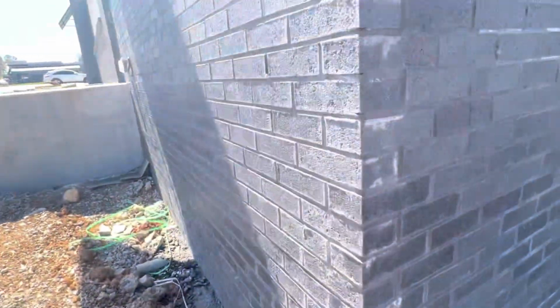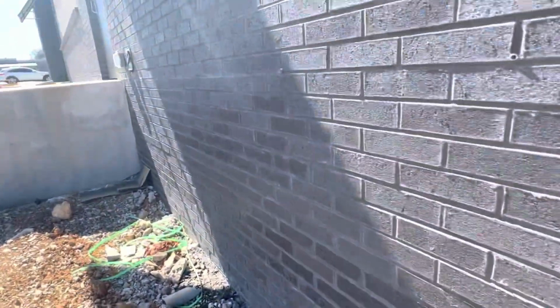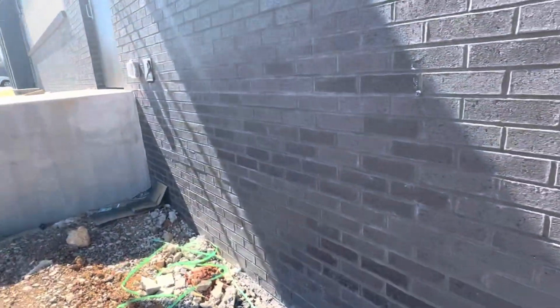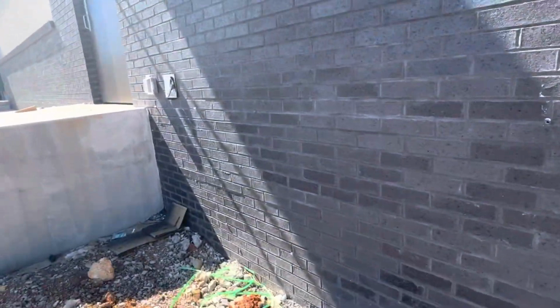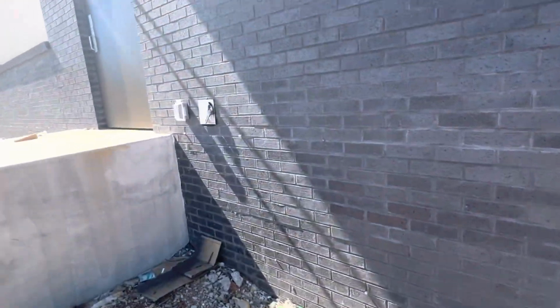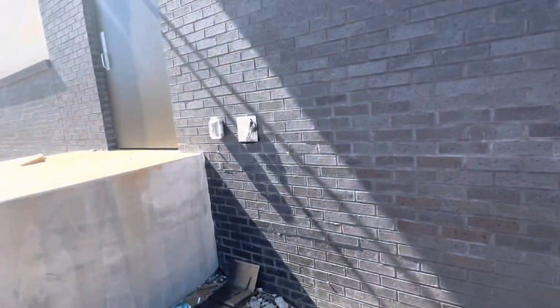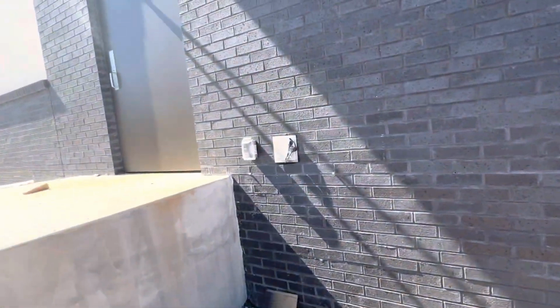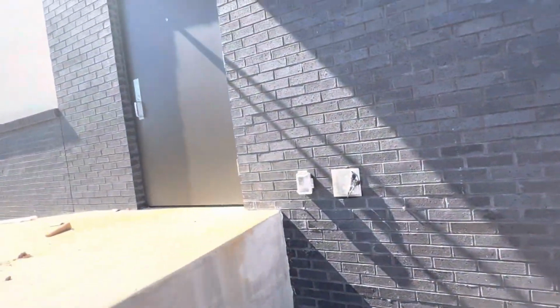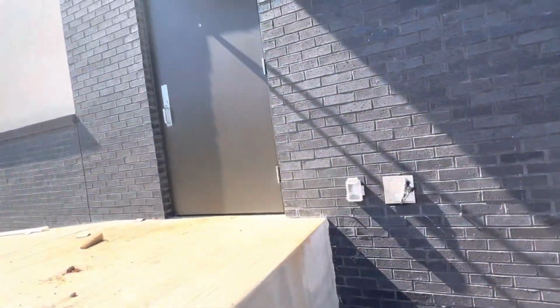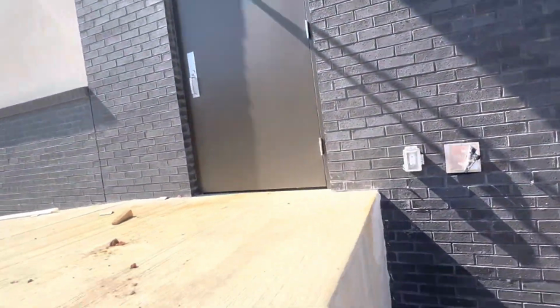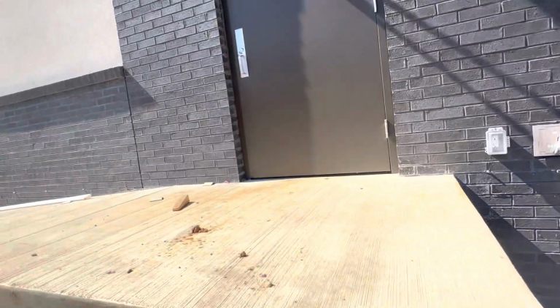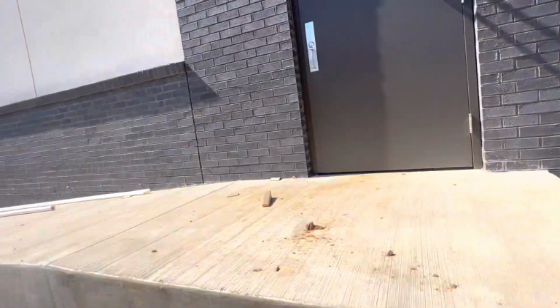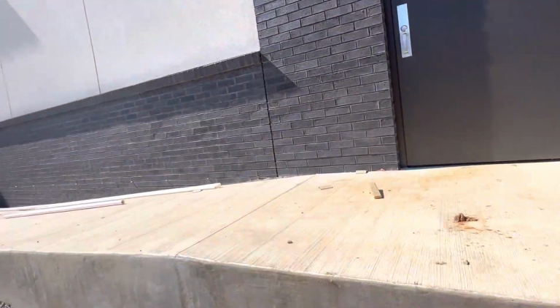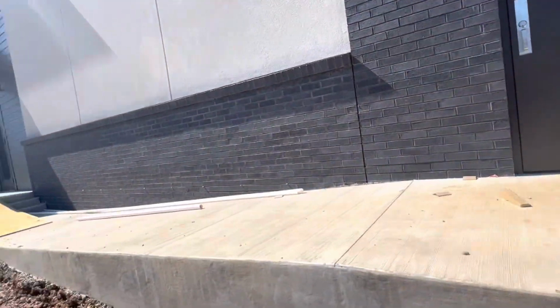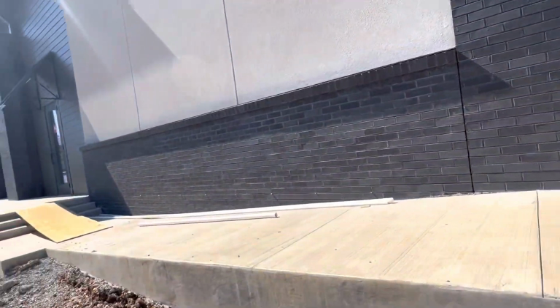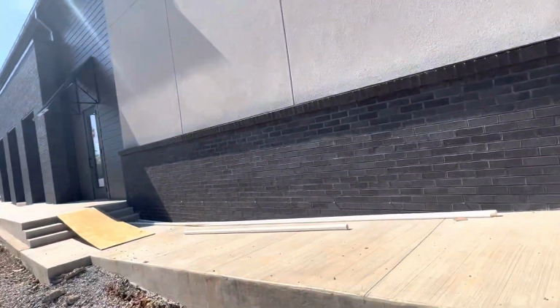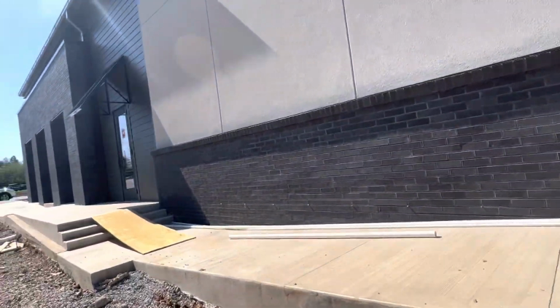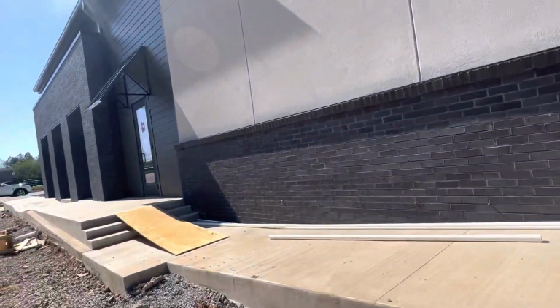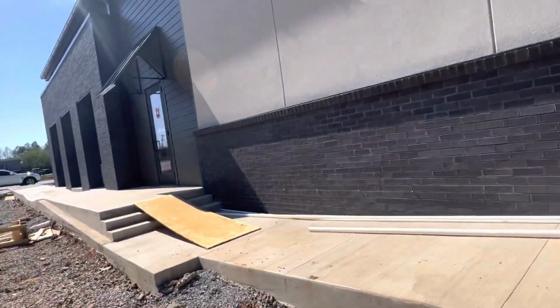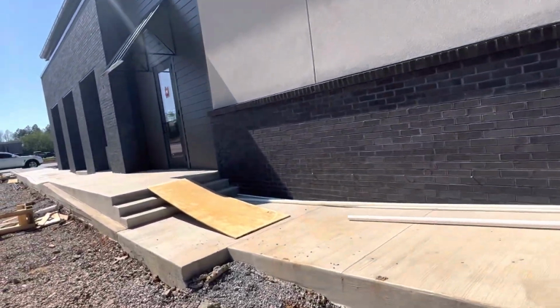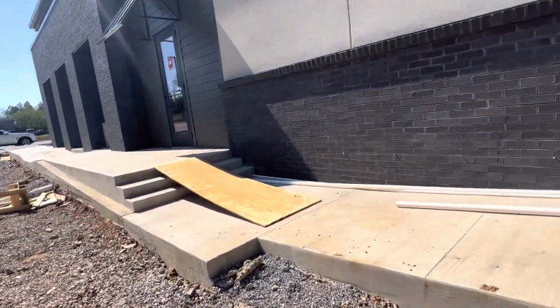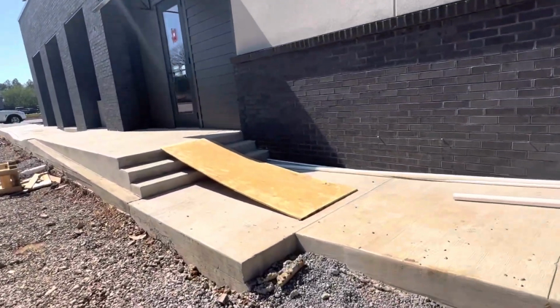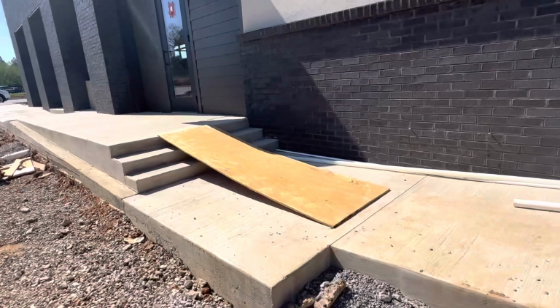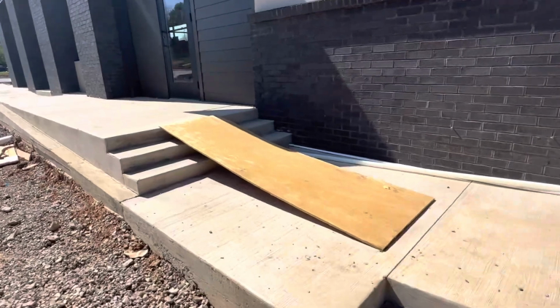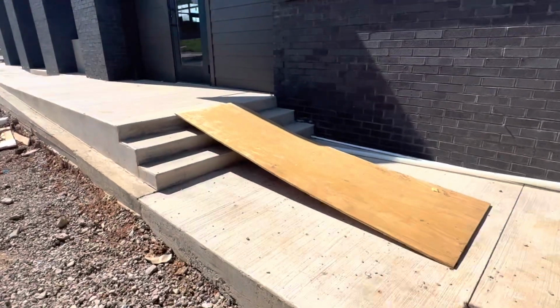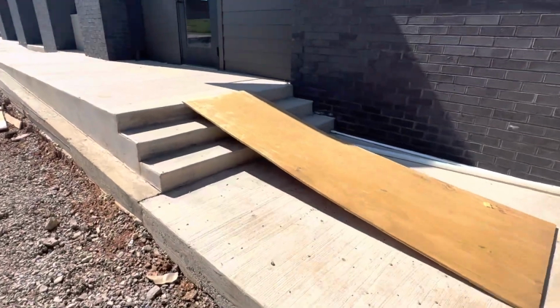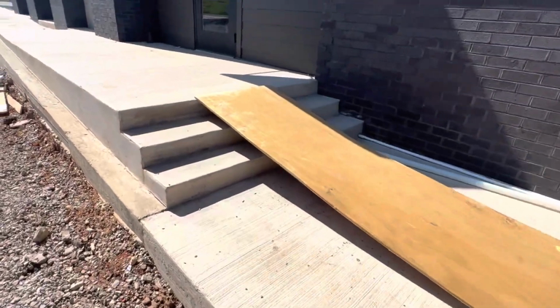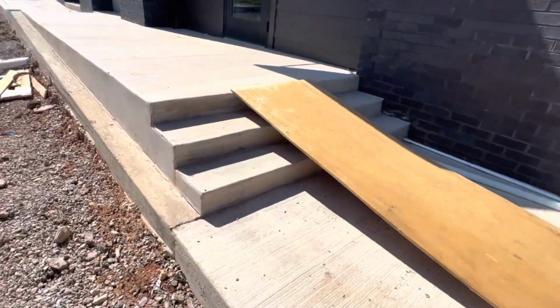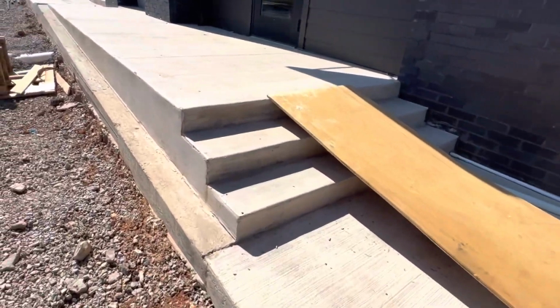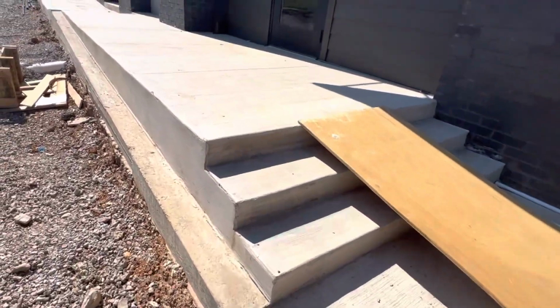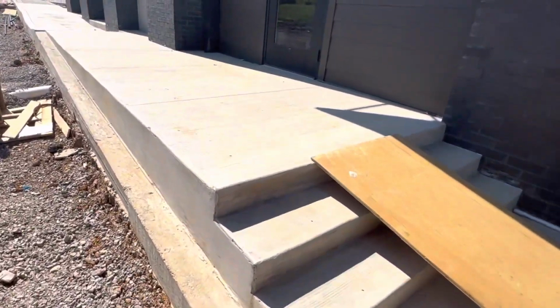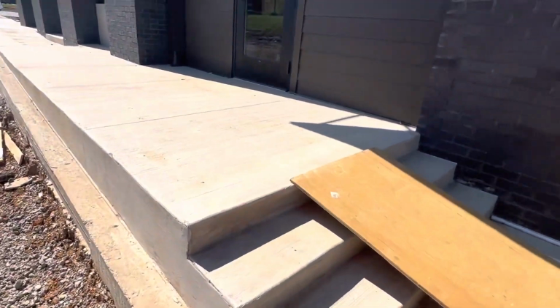Here we have sidewalk, that's metal doors and the stone. You can see here concrete work. You can see here that's the curb.